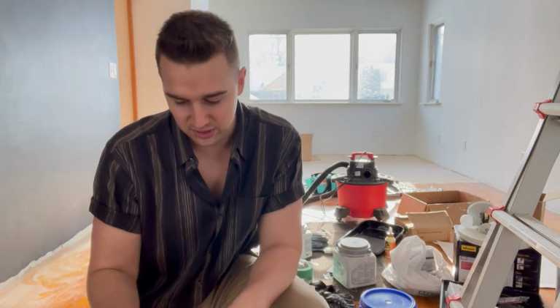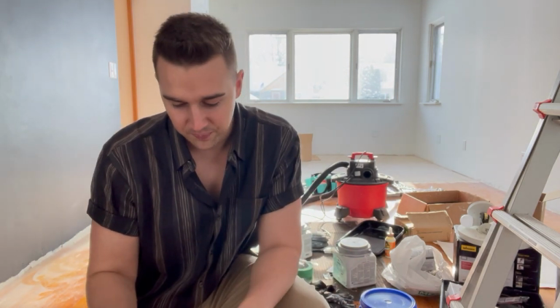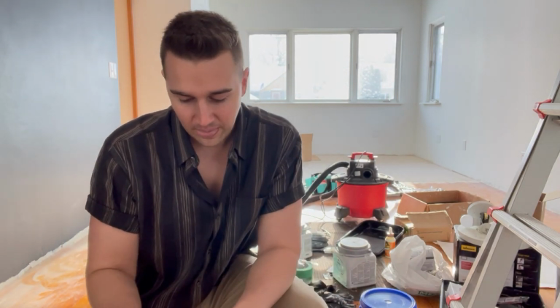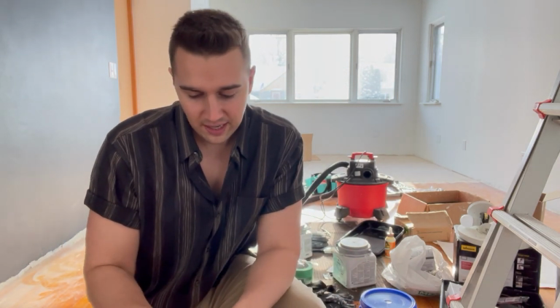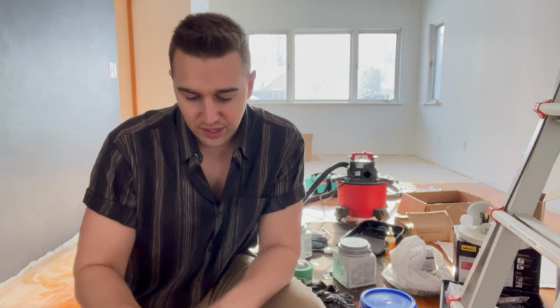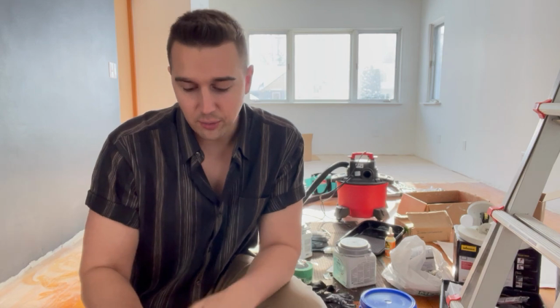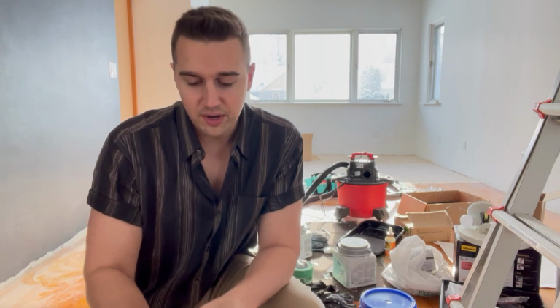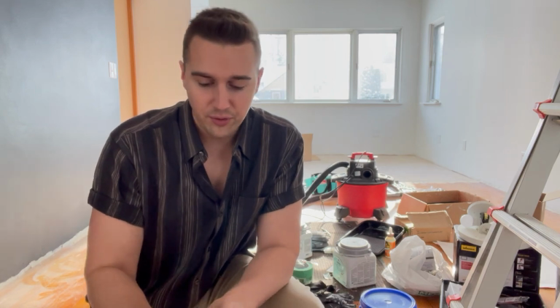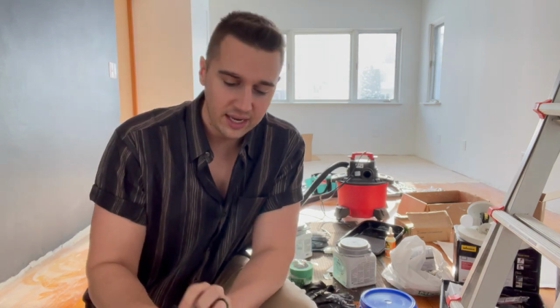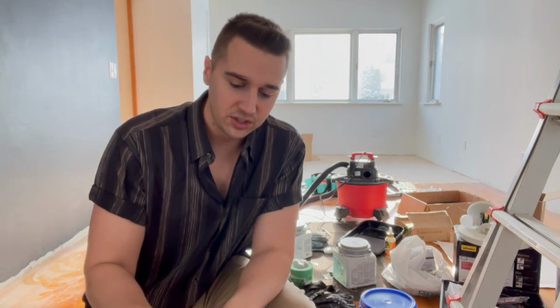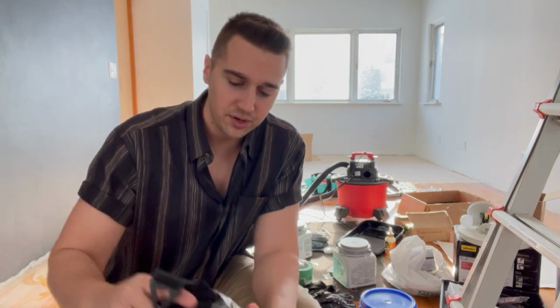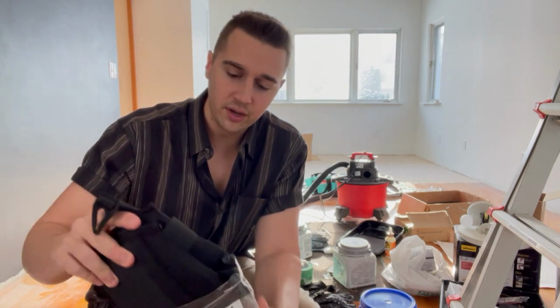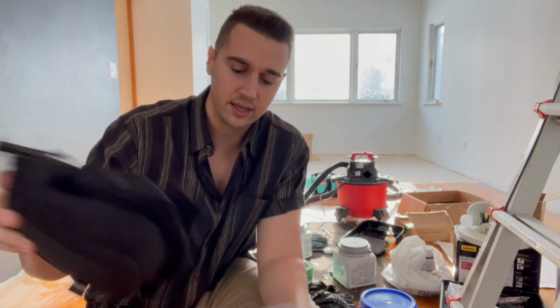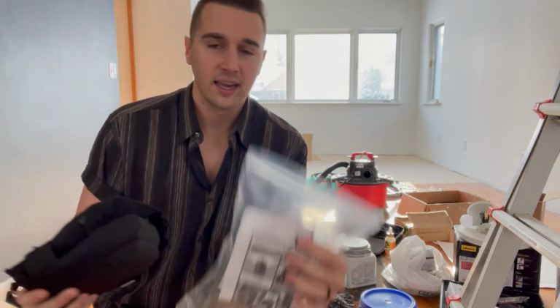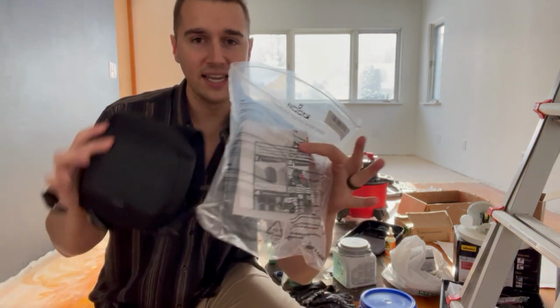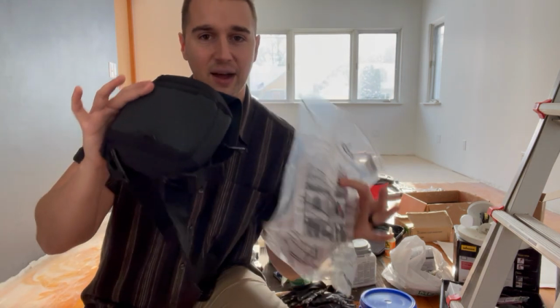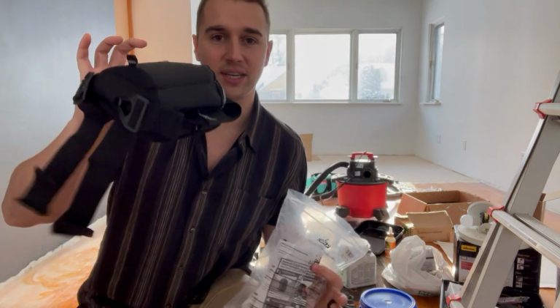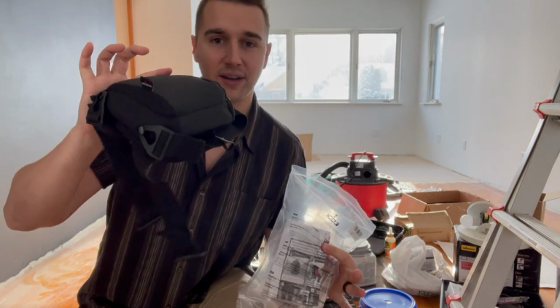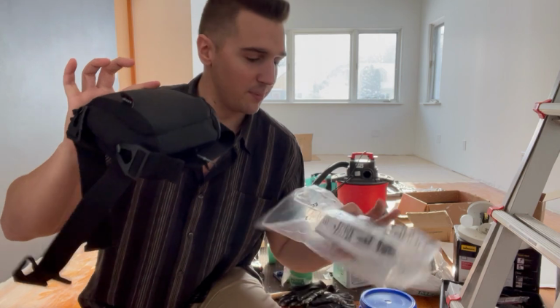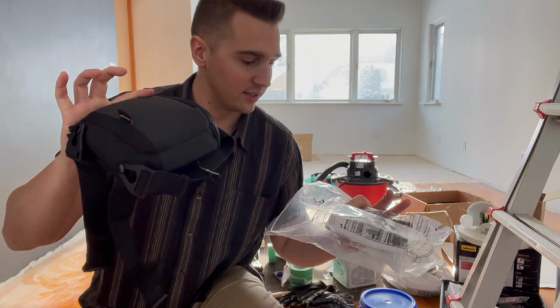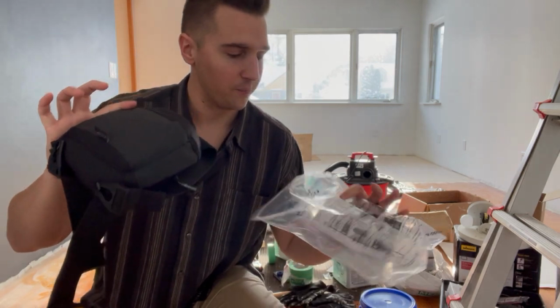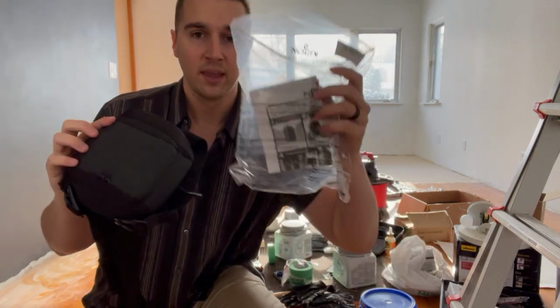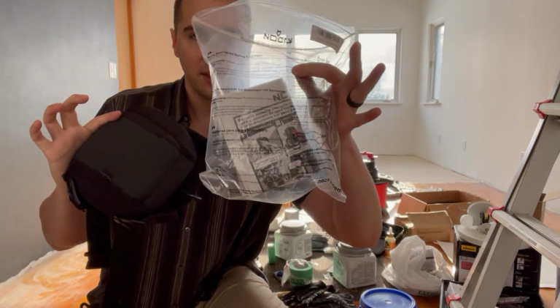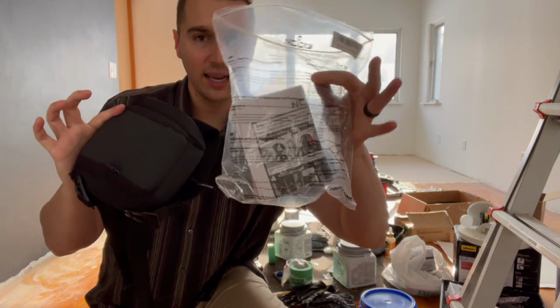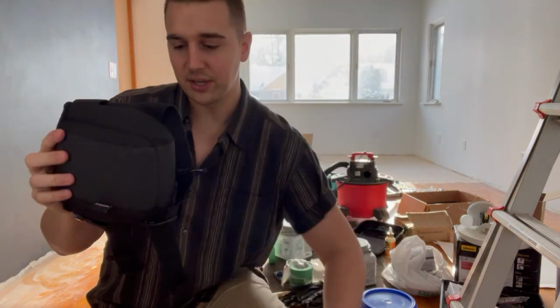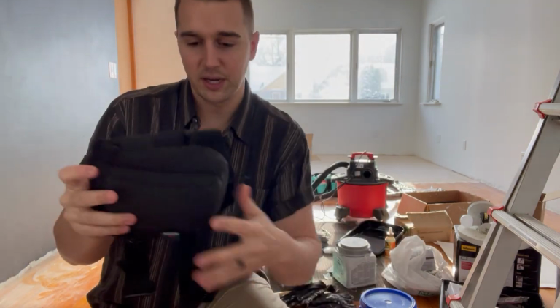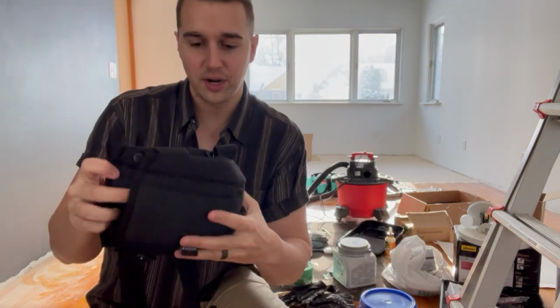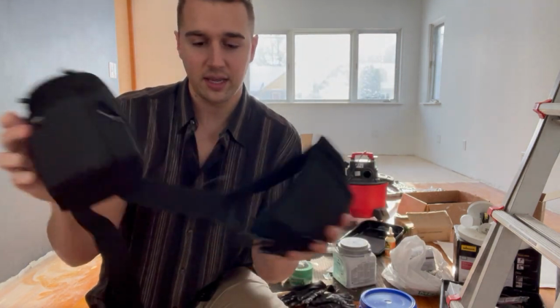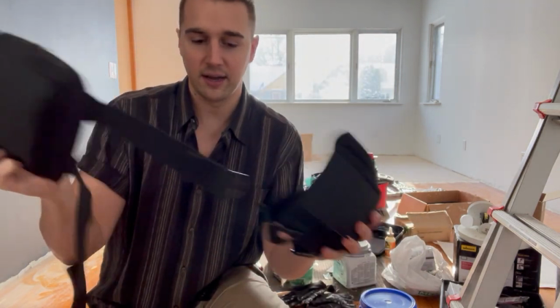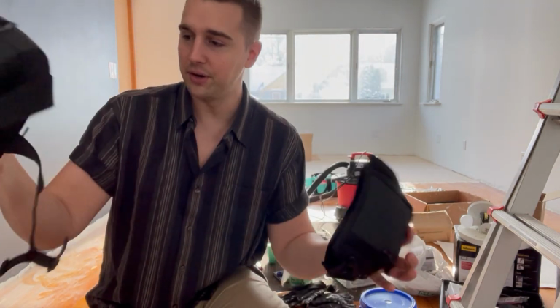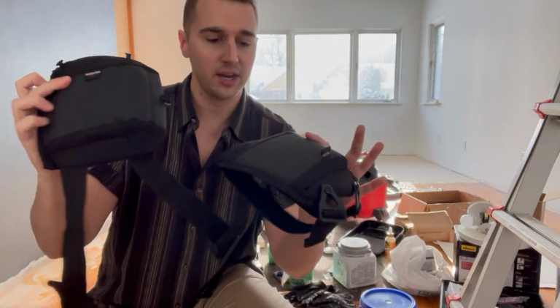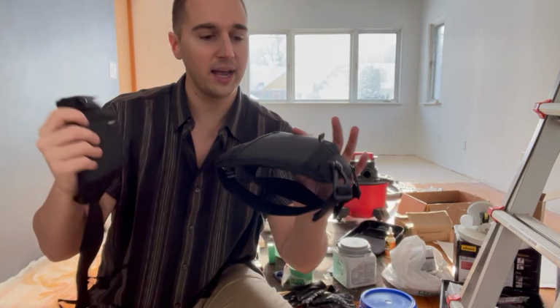In this video, I'm going to be reviewing and showing you the ins and outs of these awesome knee pads. So in the bag — pretty self-explanatory — here are the knee pads.